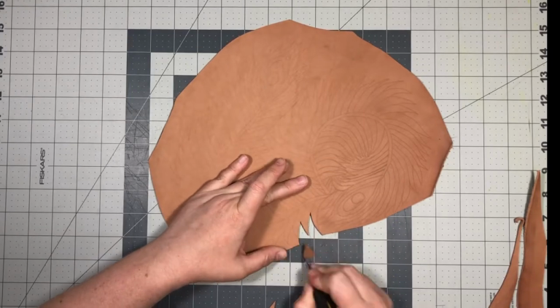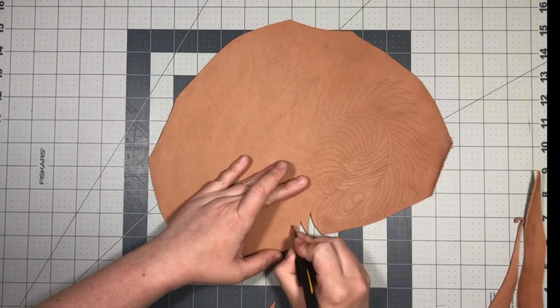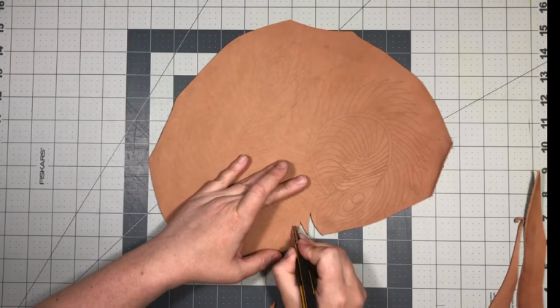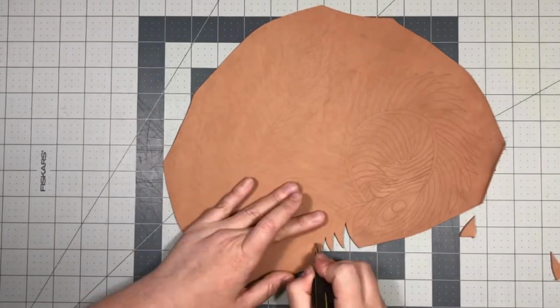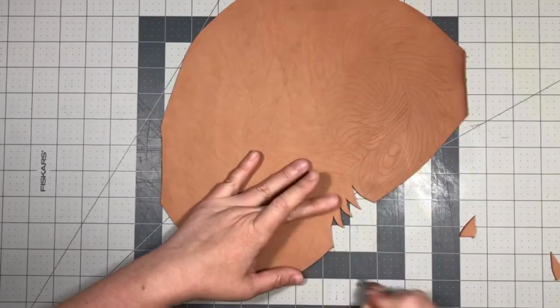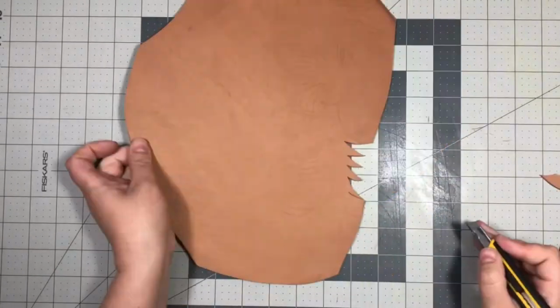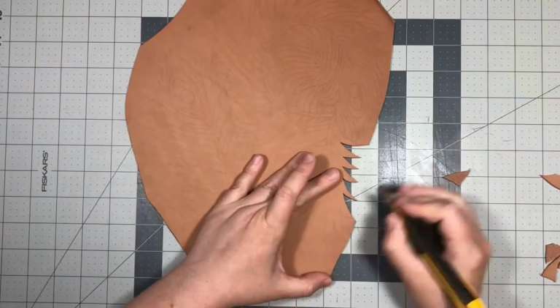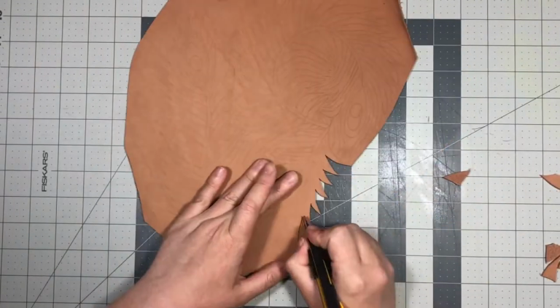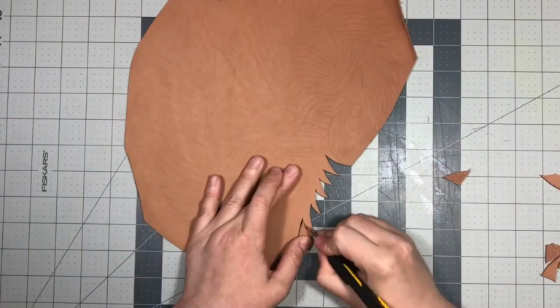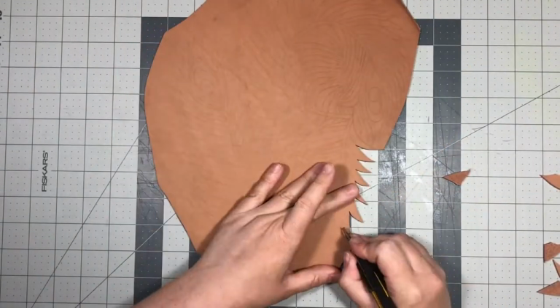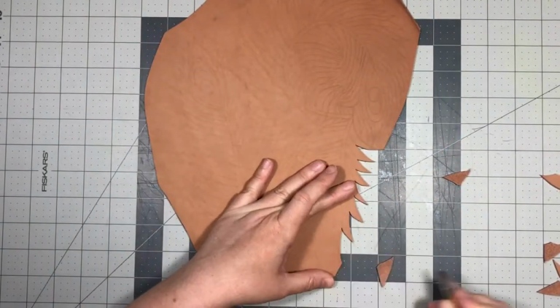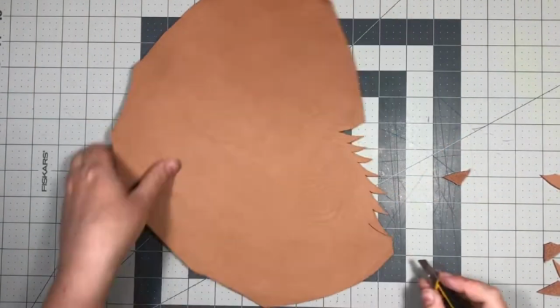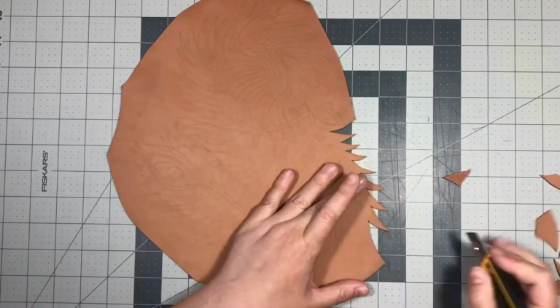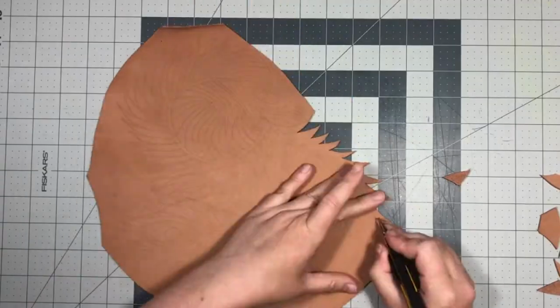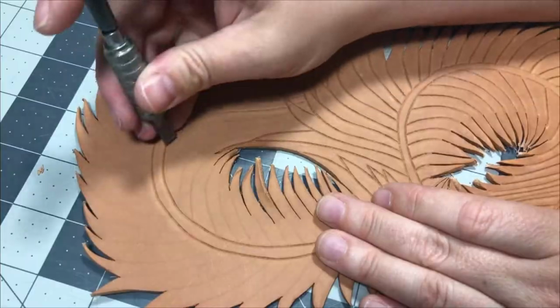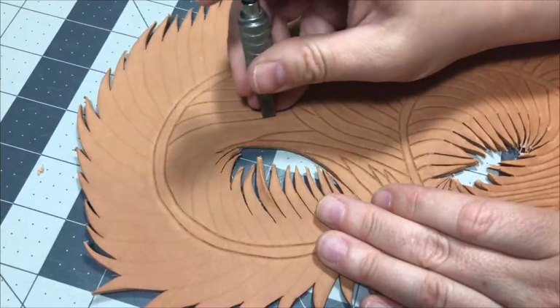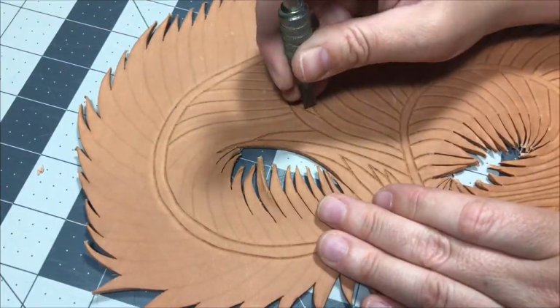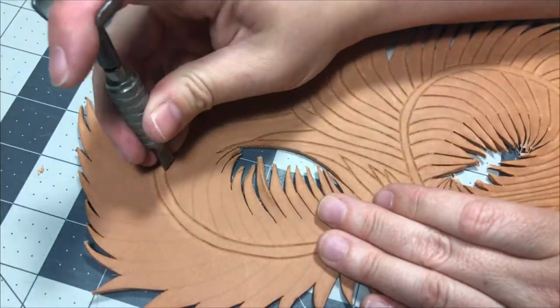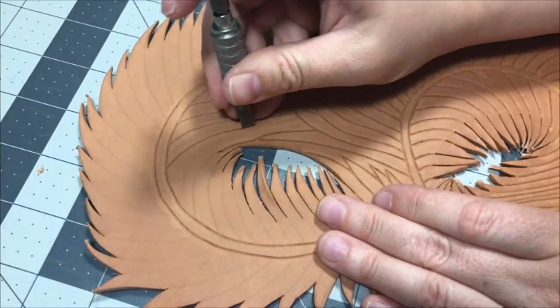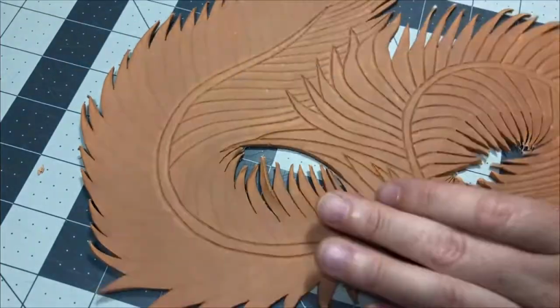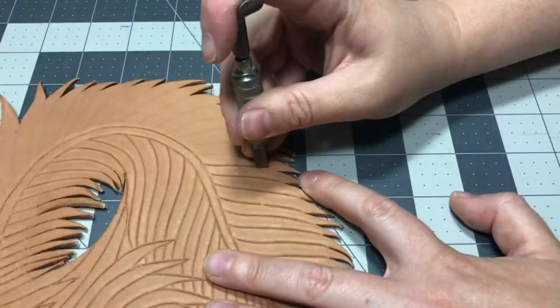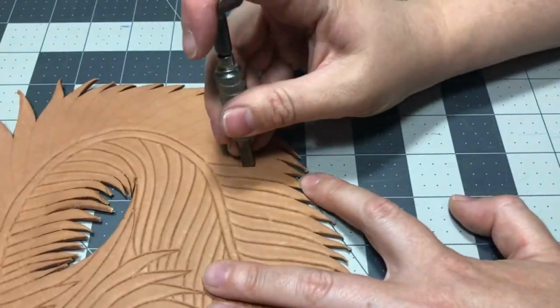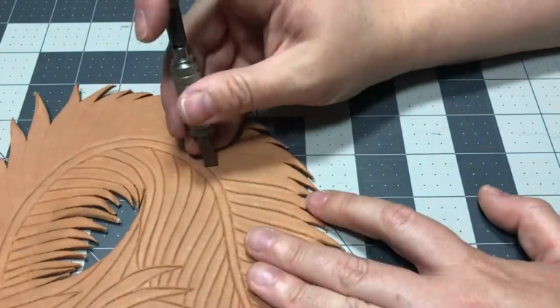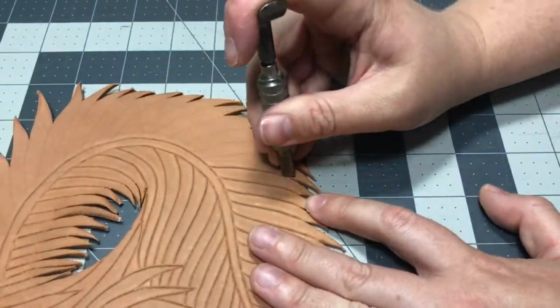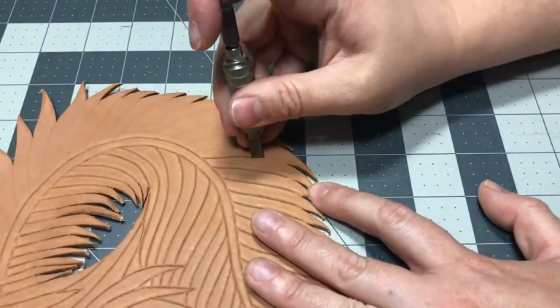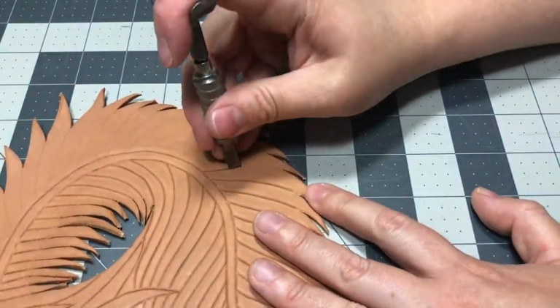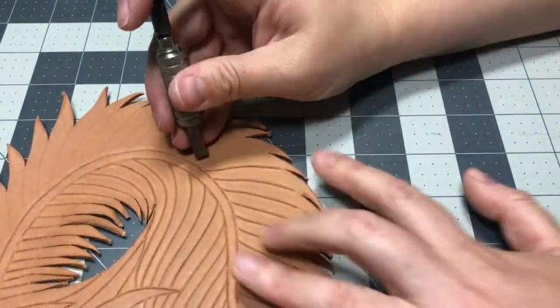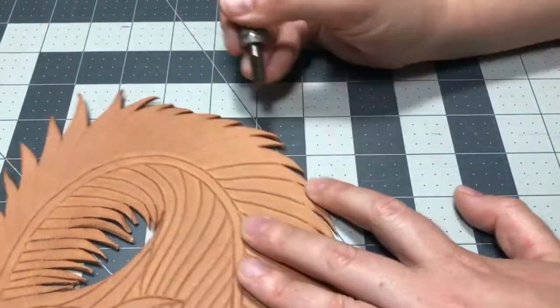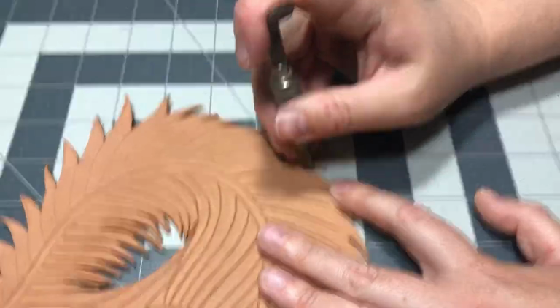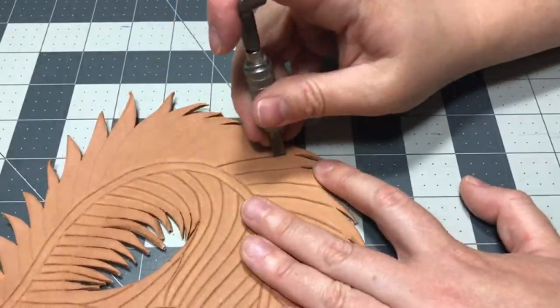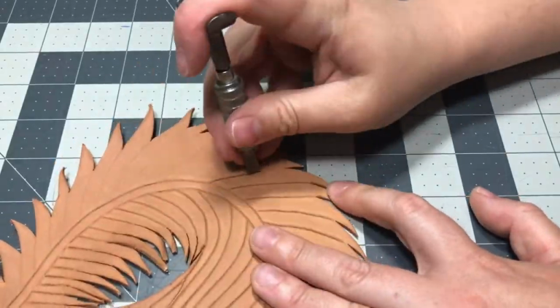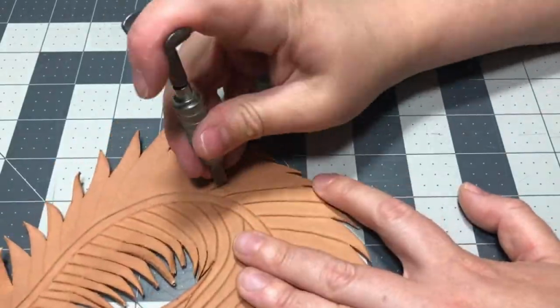Cut the outline of the mask and the eyes out using a sharp knife — this is the trickiest part of this project. Once the leather has dried down somewhat, carve the feather markings using a swivel knife.